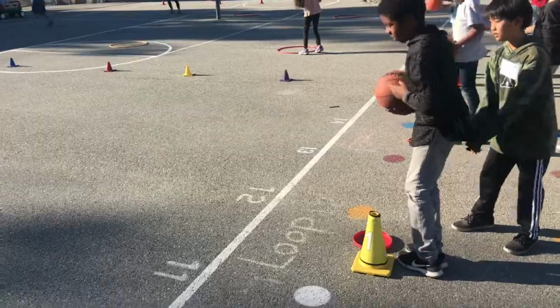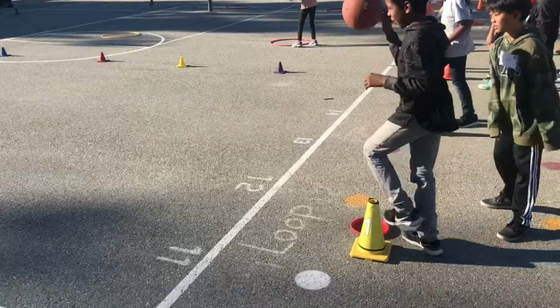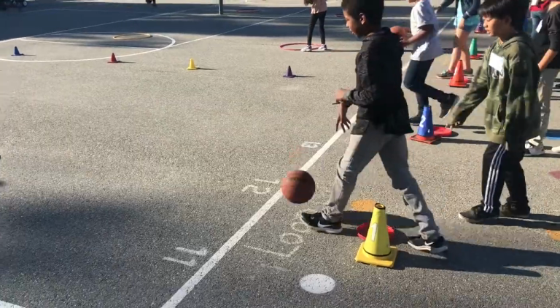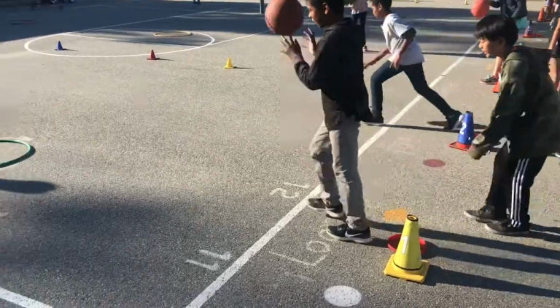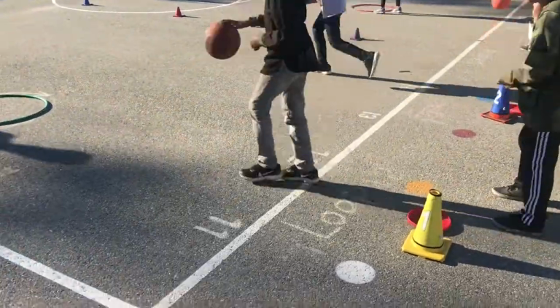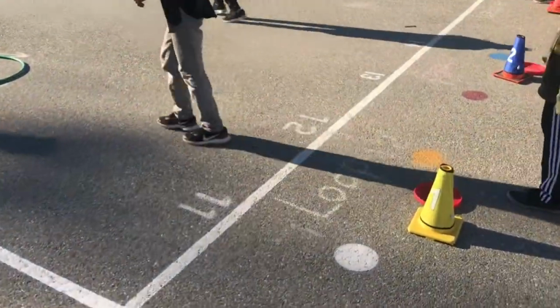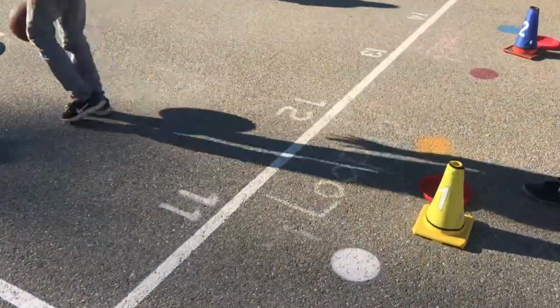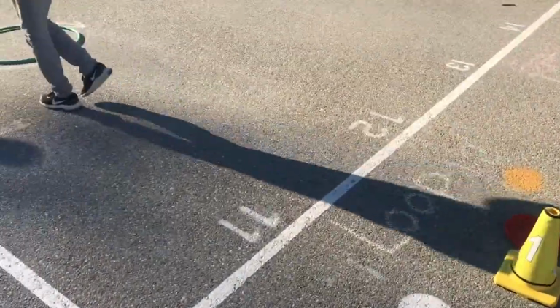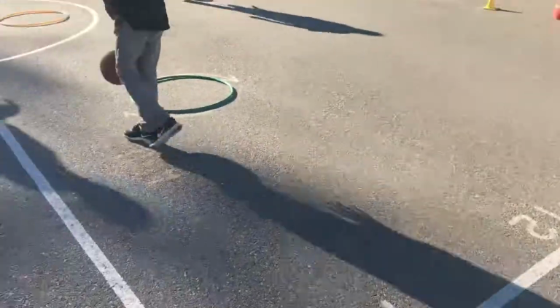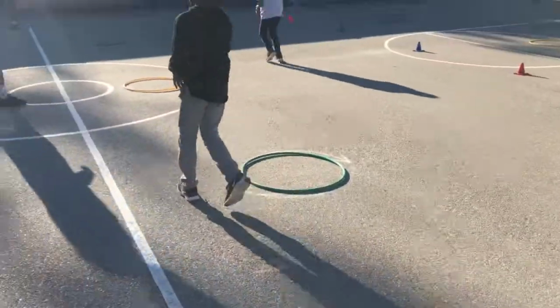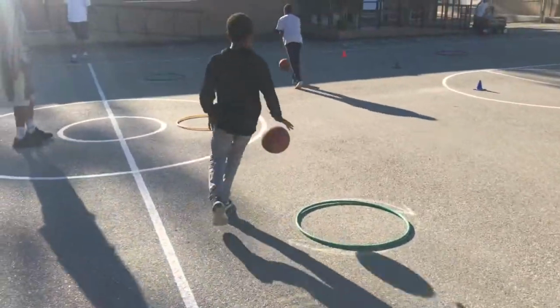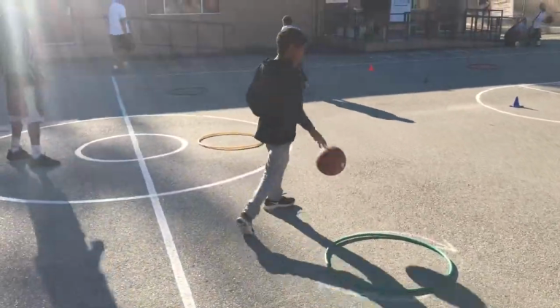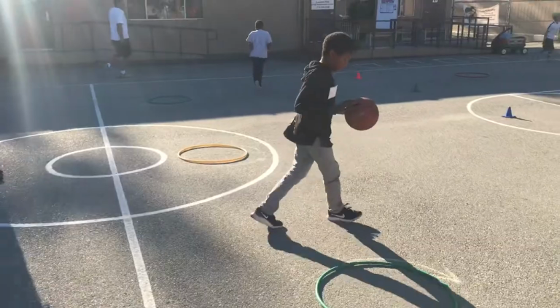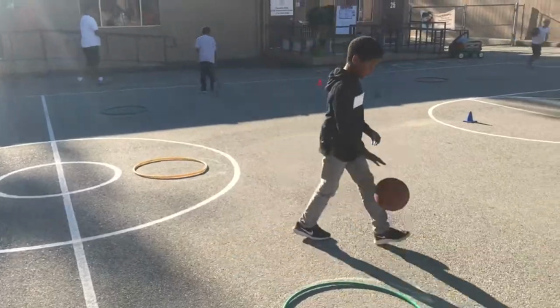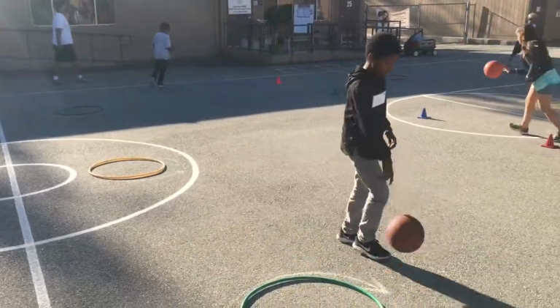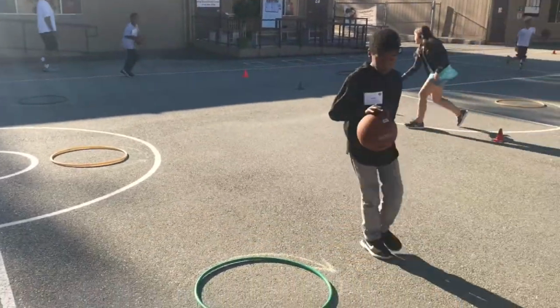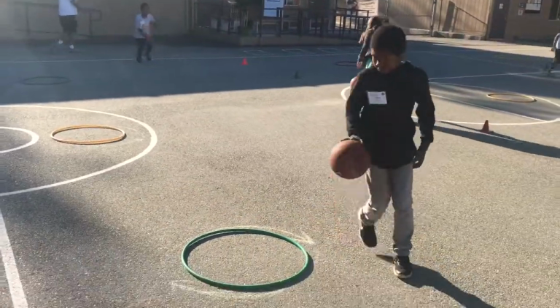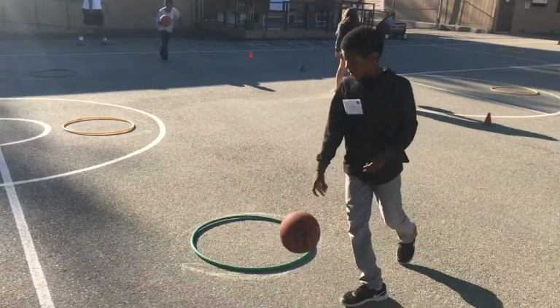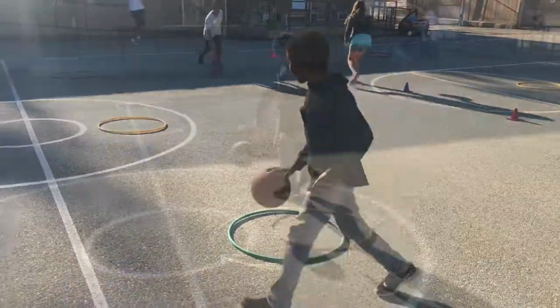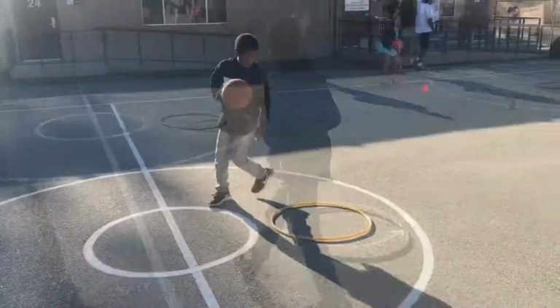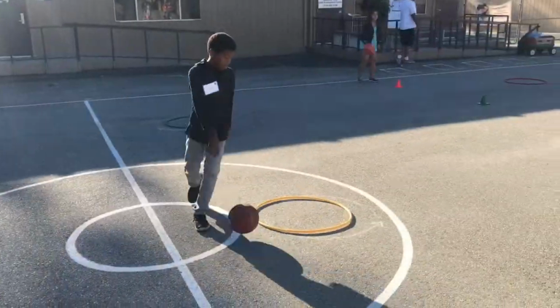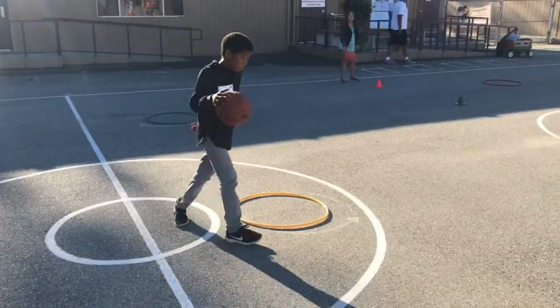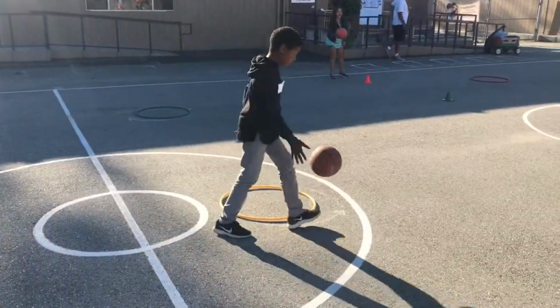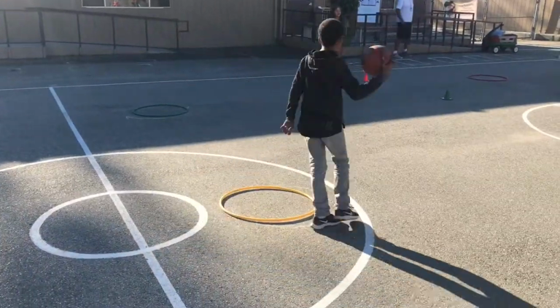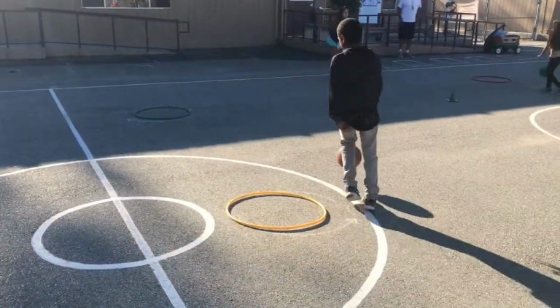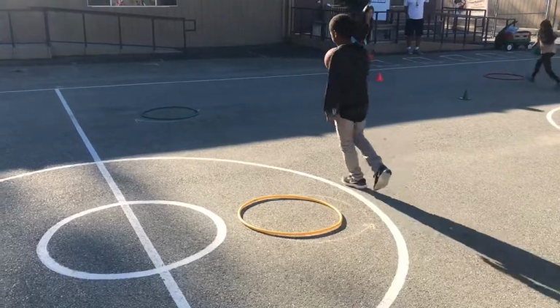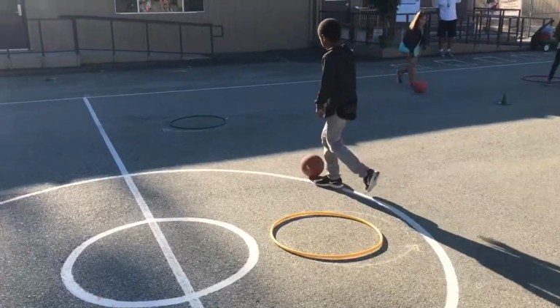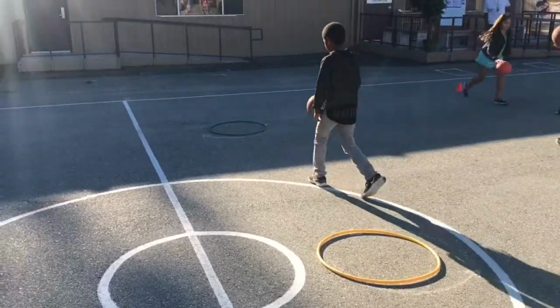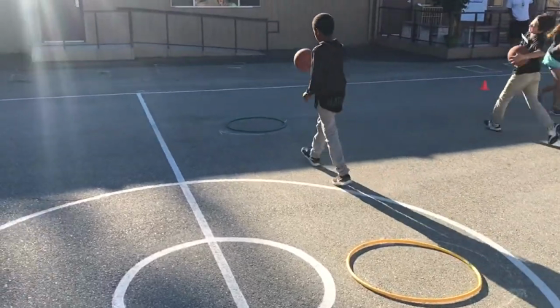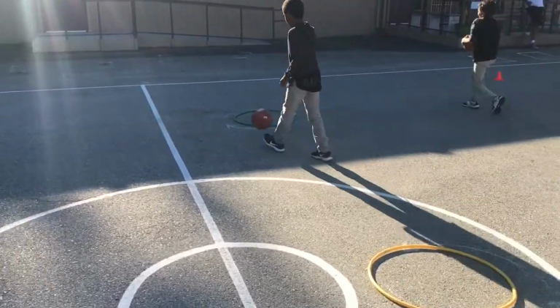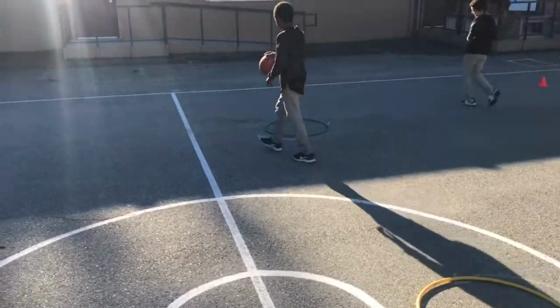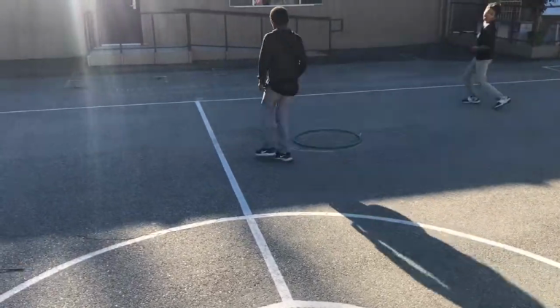This is our basketball dribbling obstacle course. For the first station on the loop, students would dribble with either the right or left hand, going all the way around the hula hoop, then around the second and third hula hoops, and then dribble back. Then they would move one cone to the right.